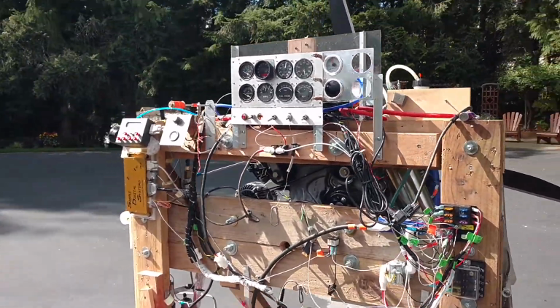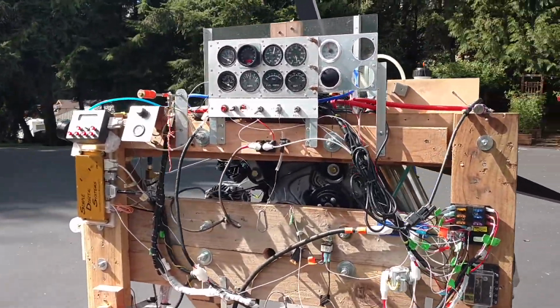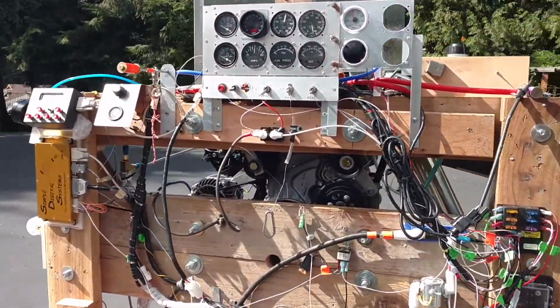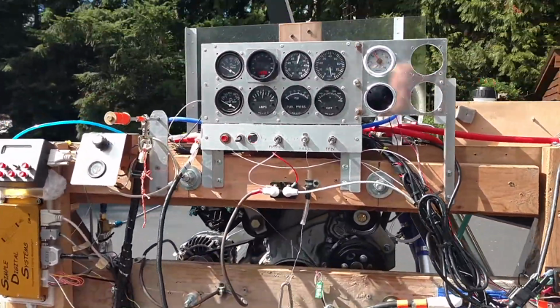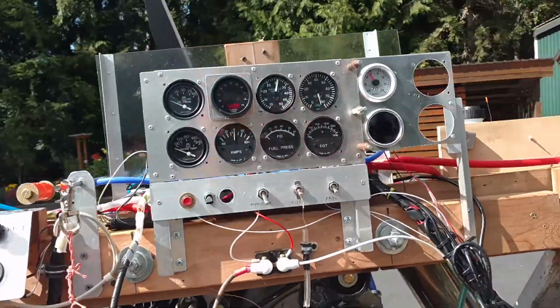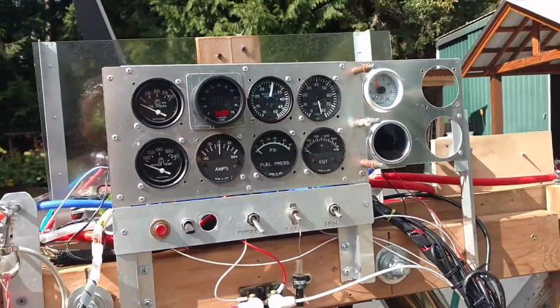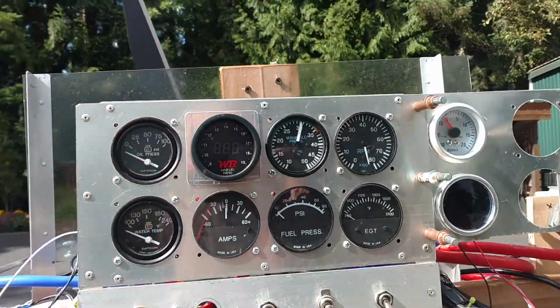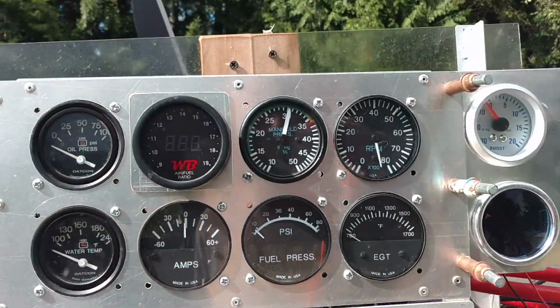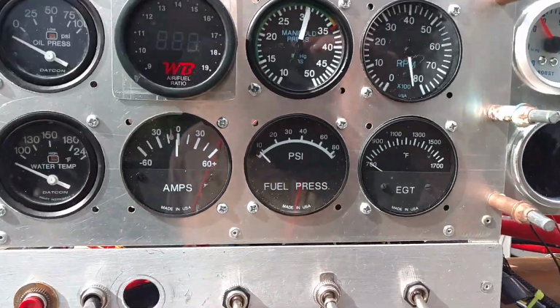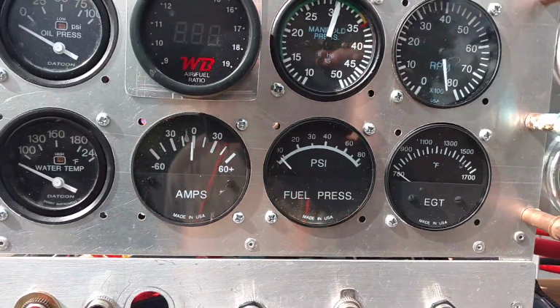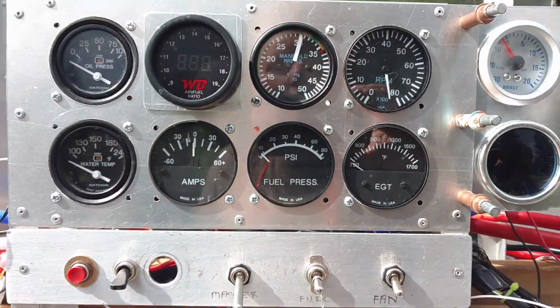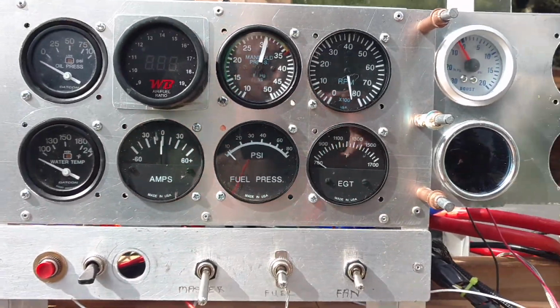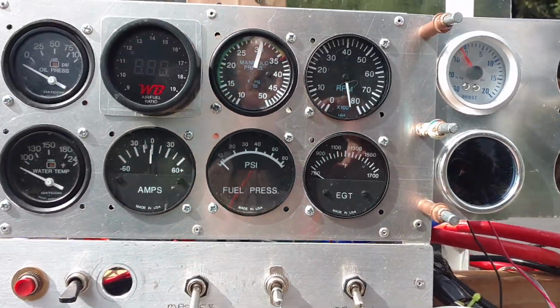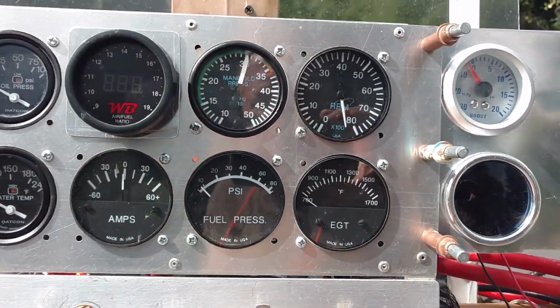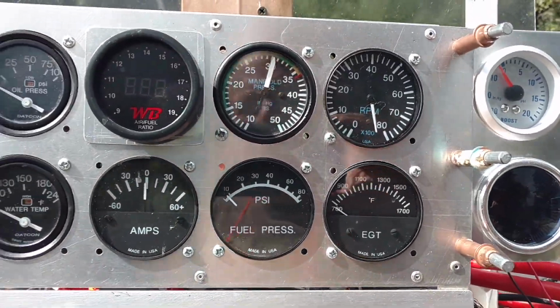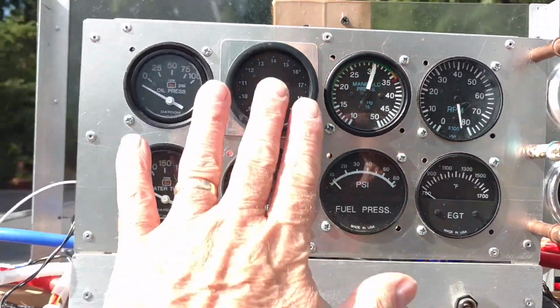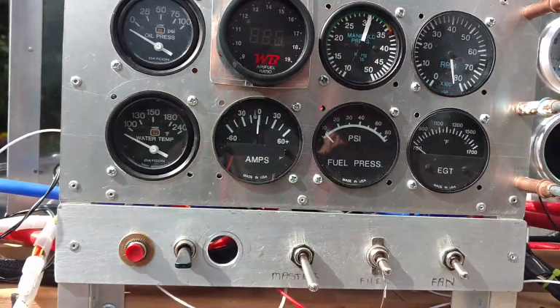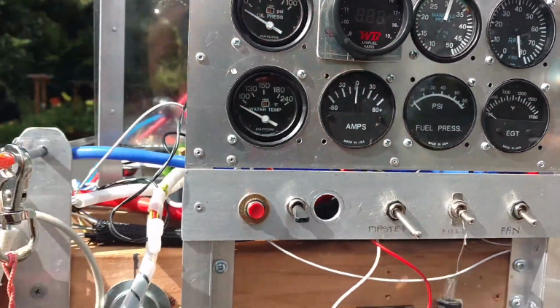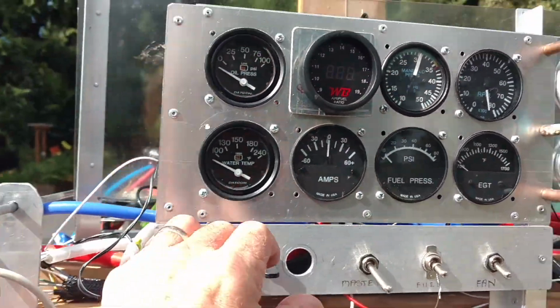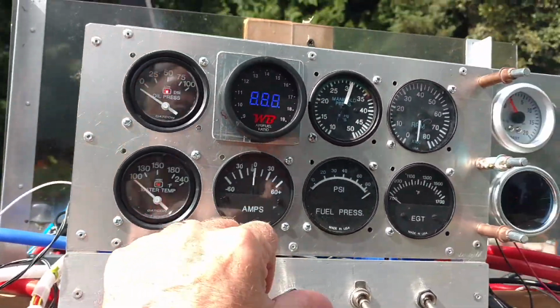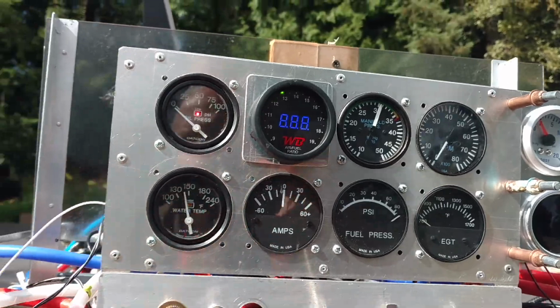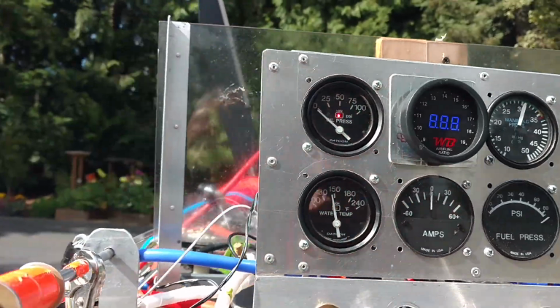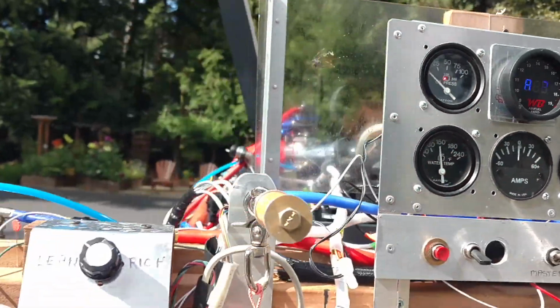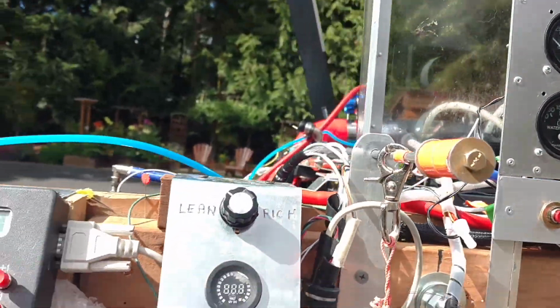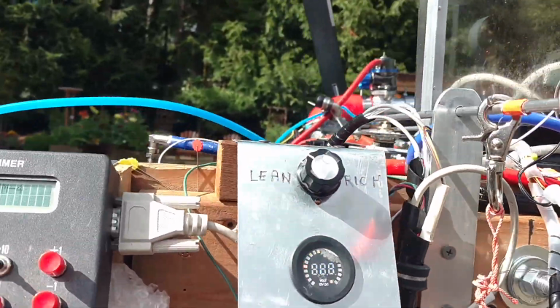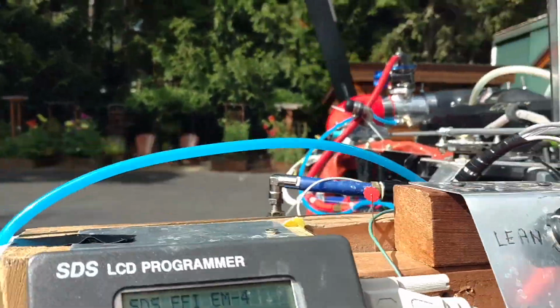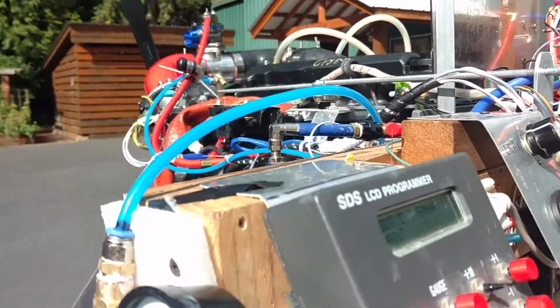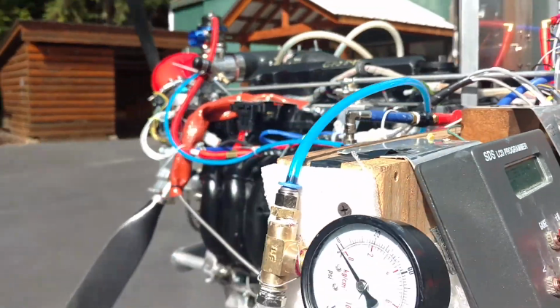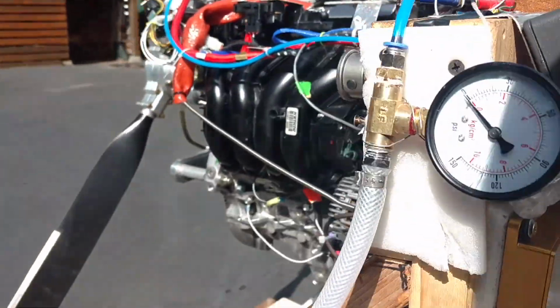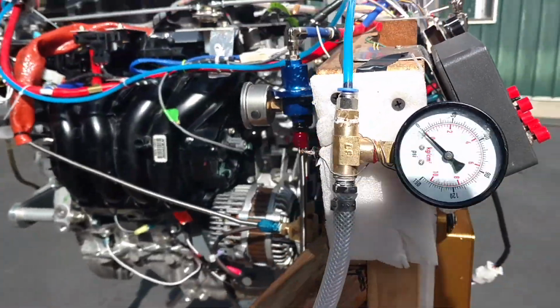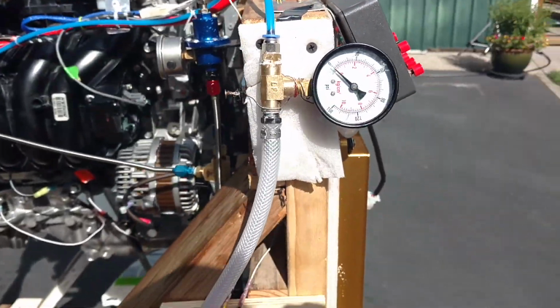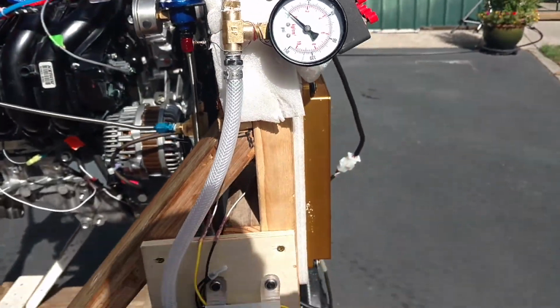On this setup, I will have gauges here that you can see — manifold, RPM, wide band, mixture meter. Let me turn it on. And again, this video is about the meth injection.